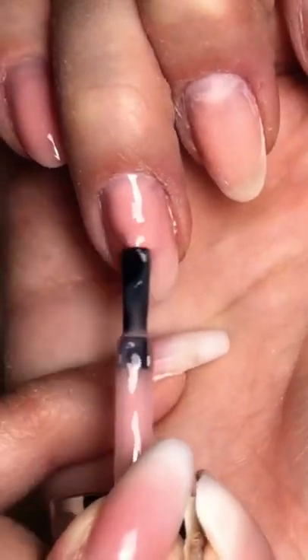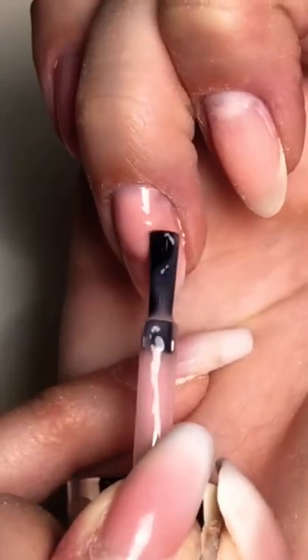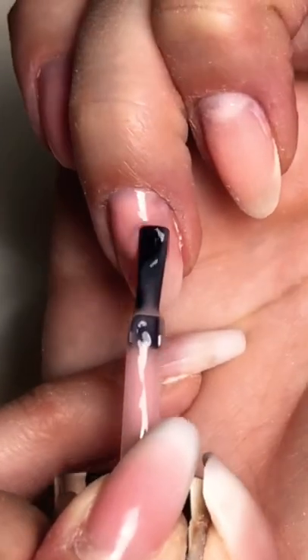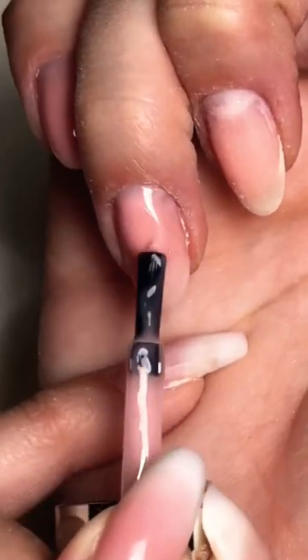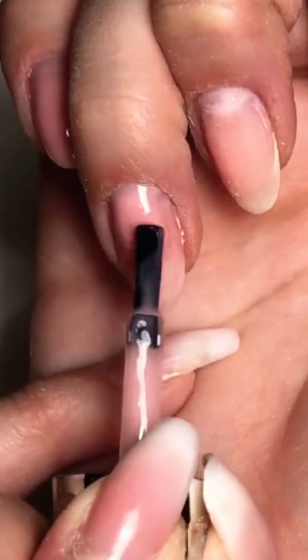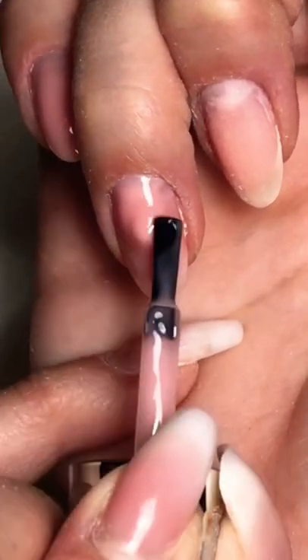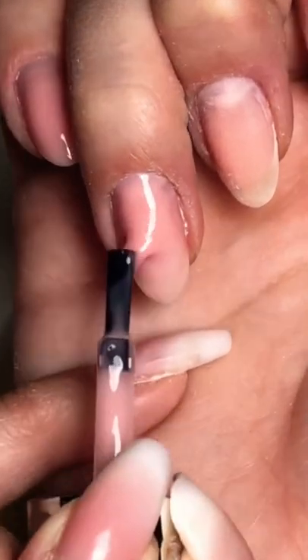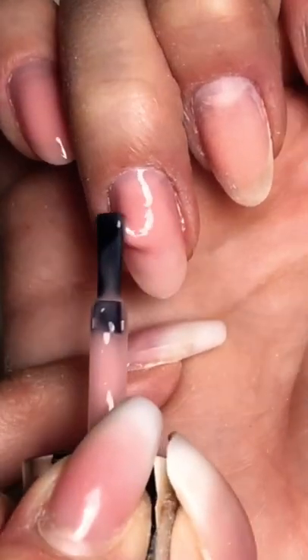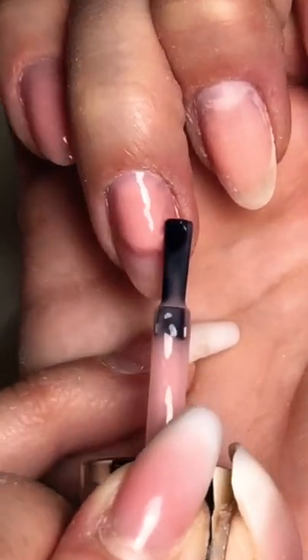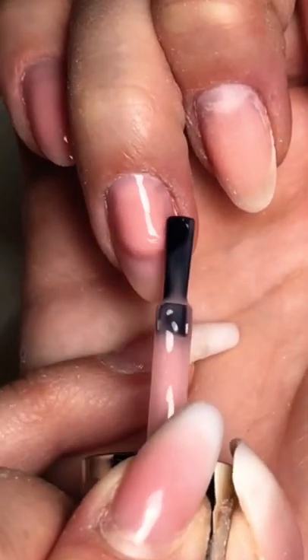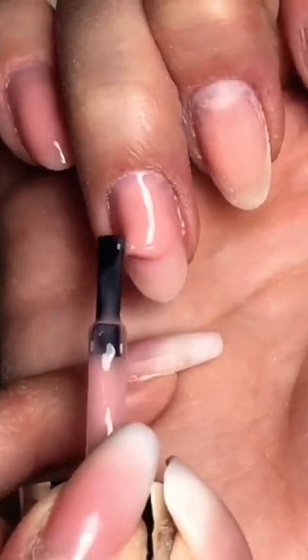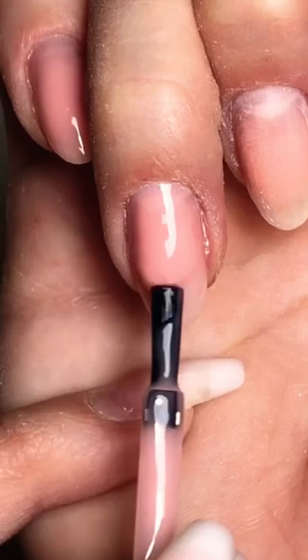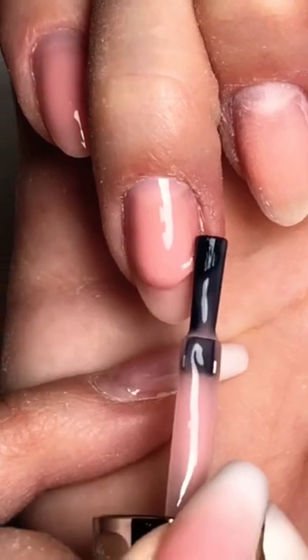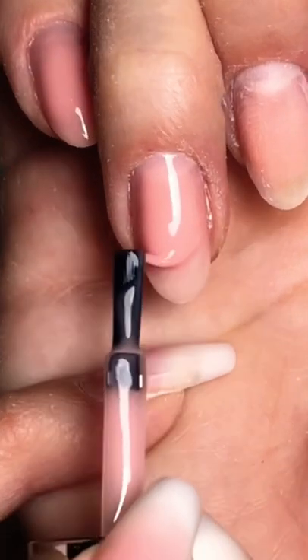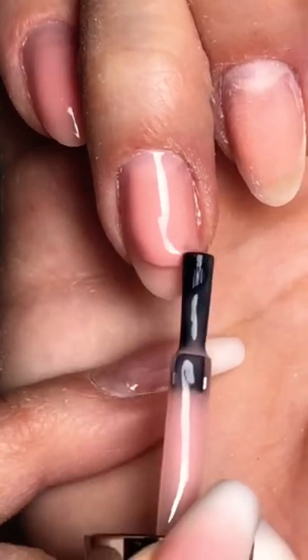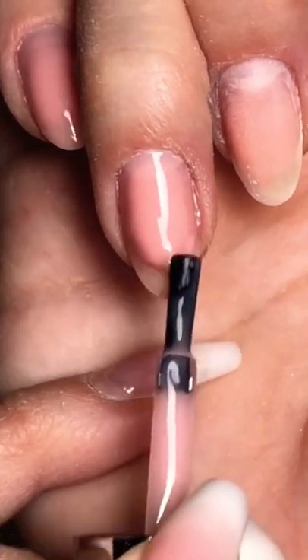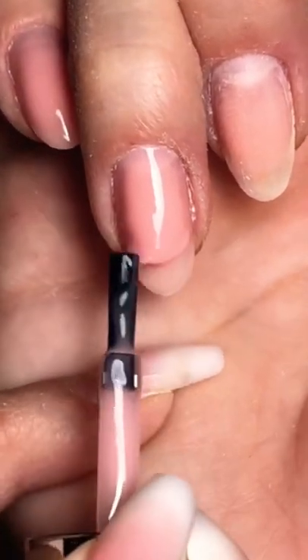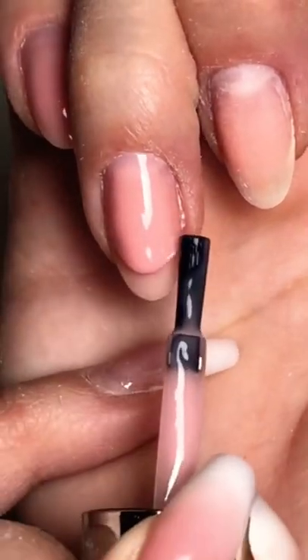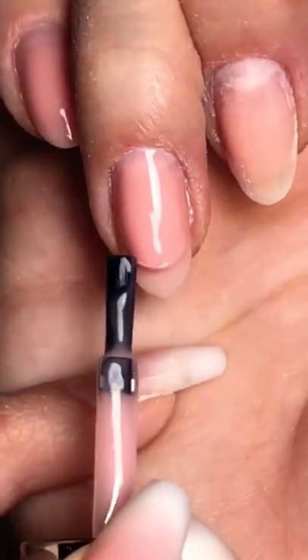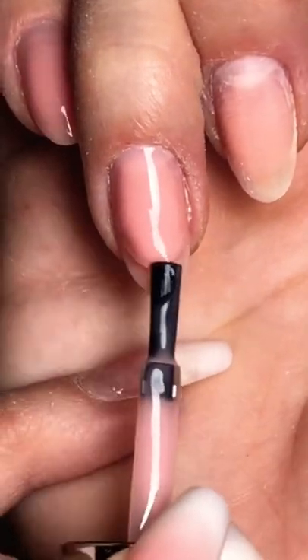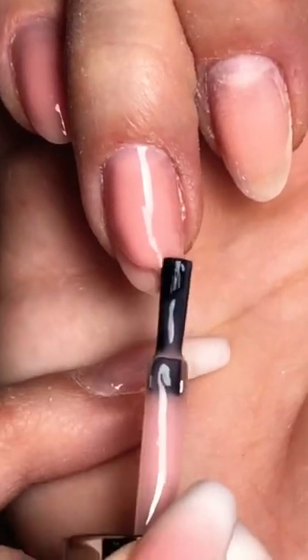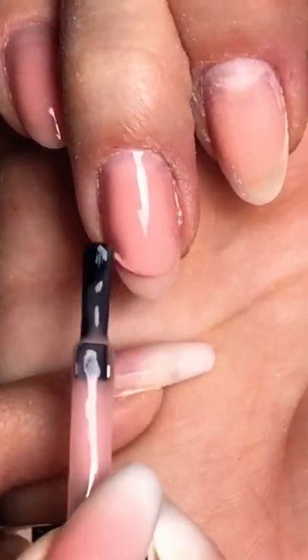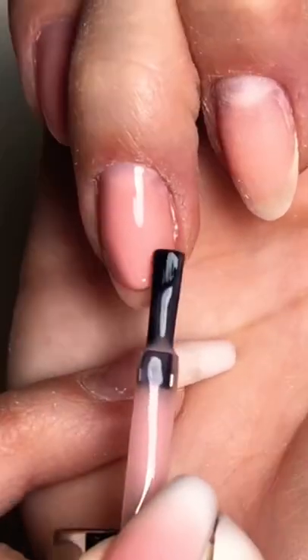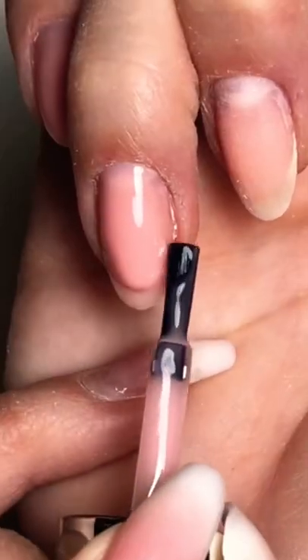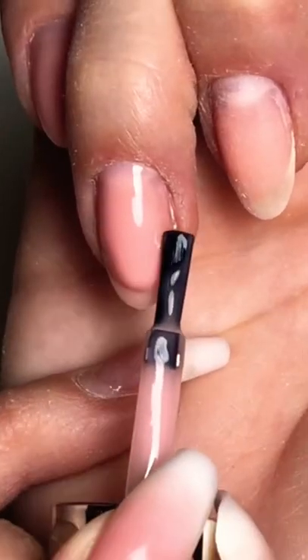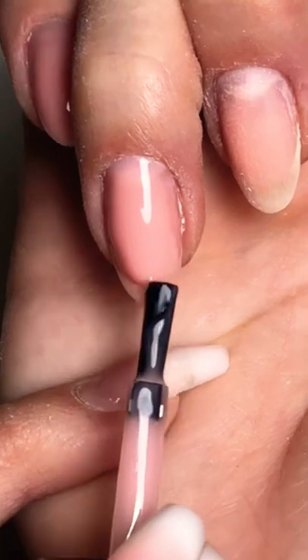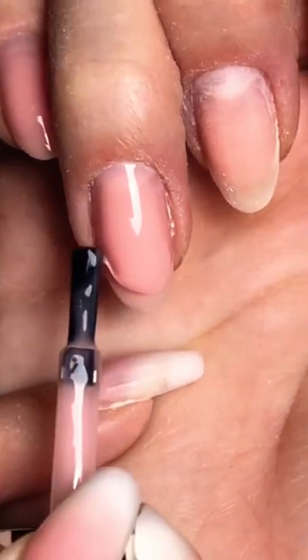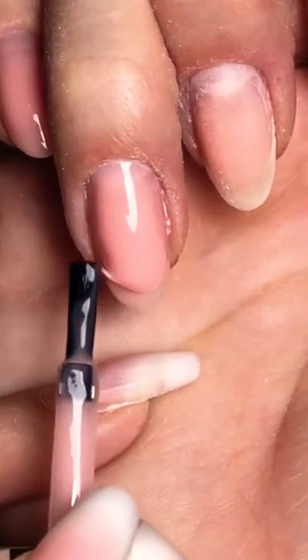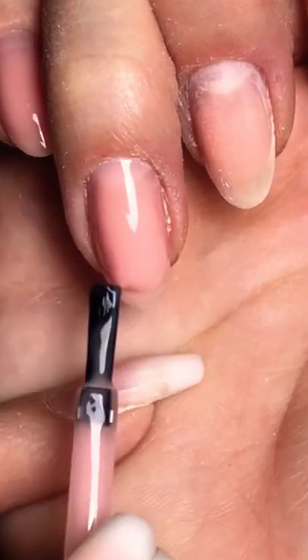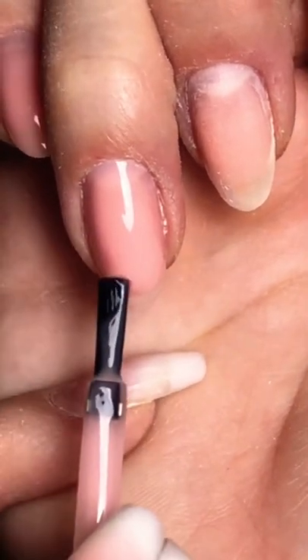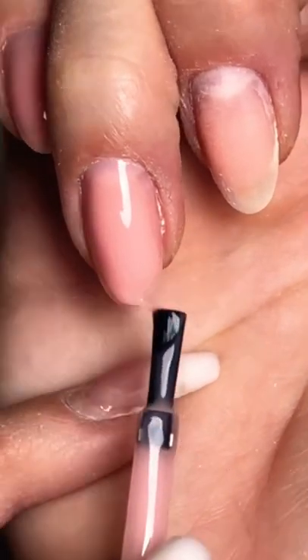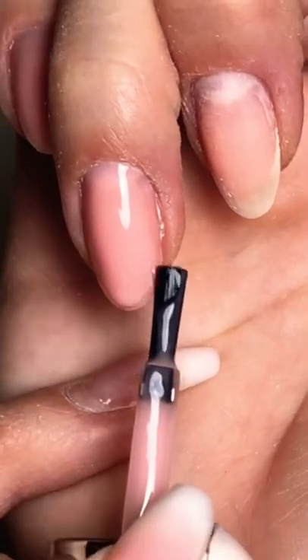Make sure you keep that gel towards the middle of the nail — that's where you want your apex to sit. Then drag downwards towards the end of the nail because you don't want too much gel to sit there.